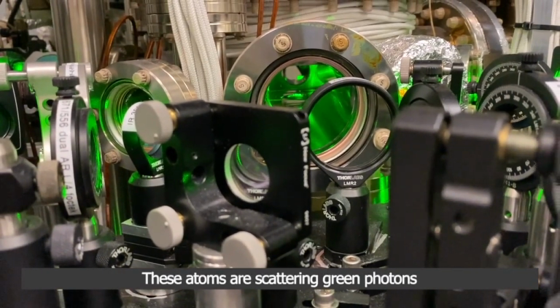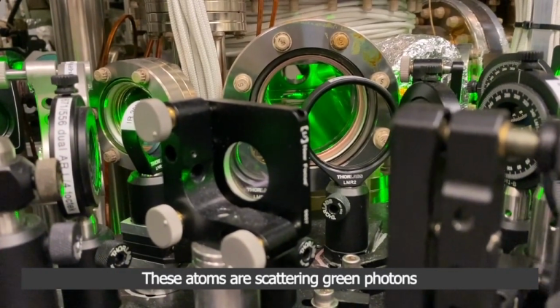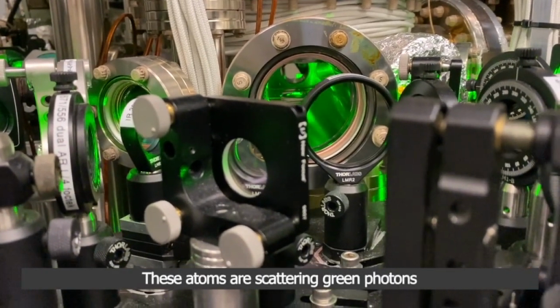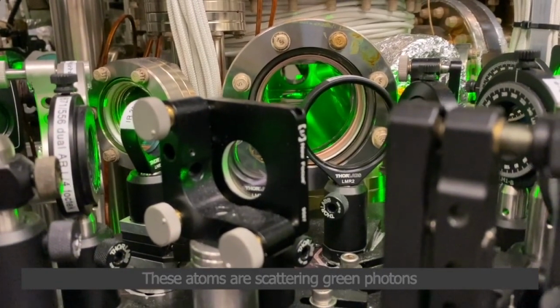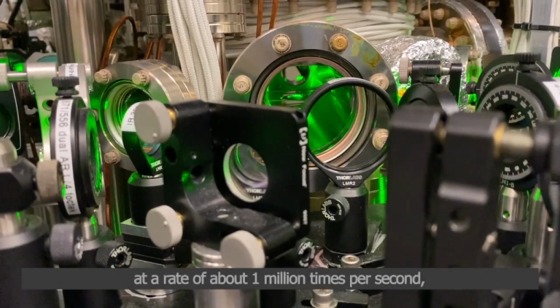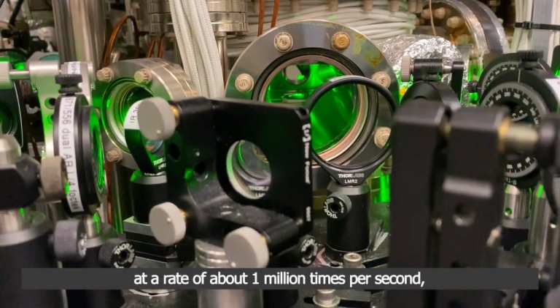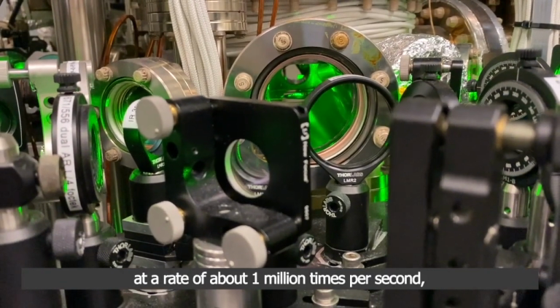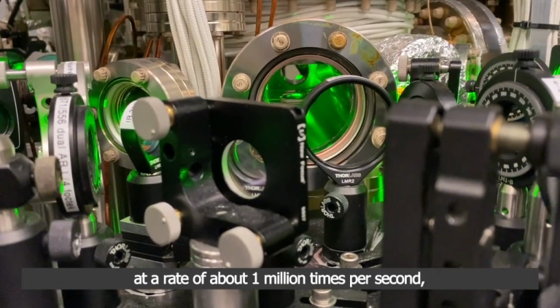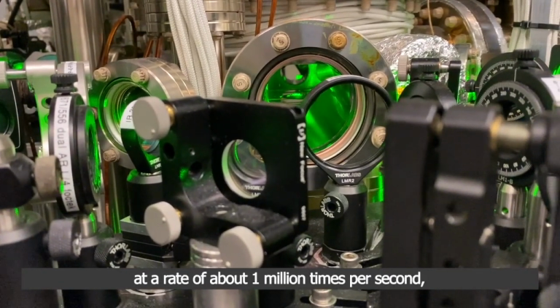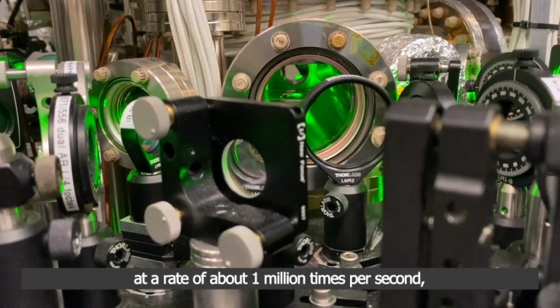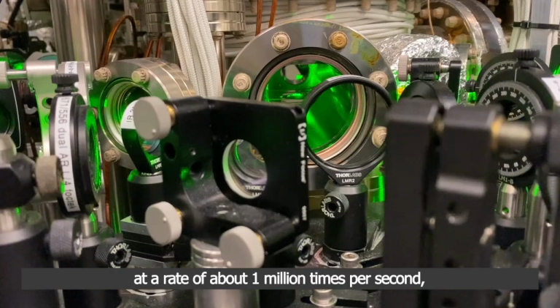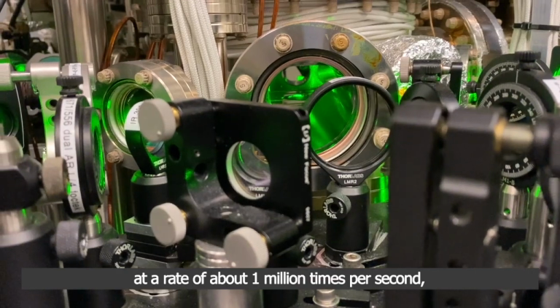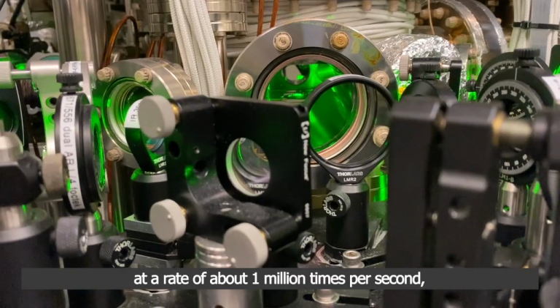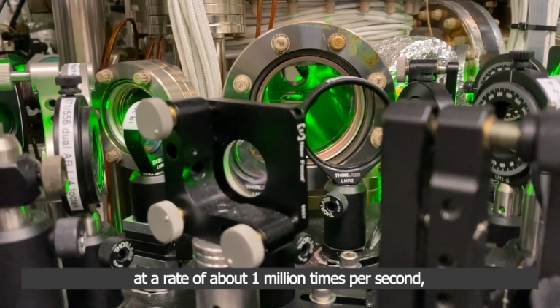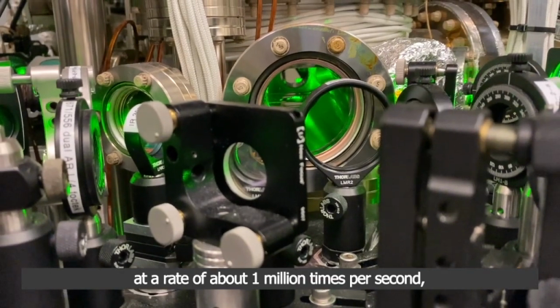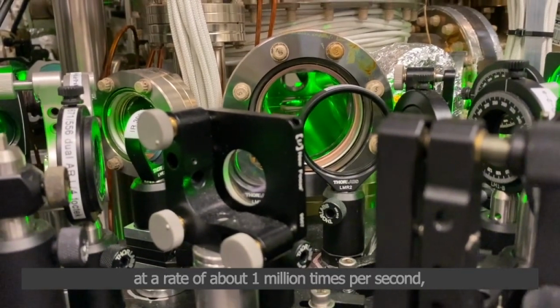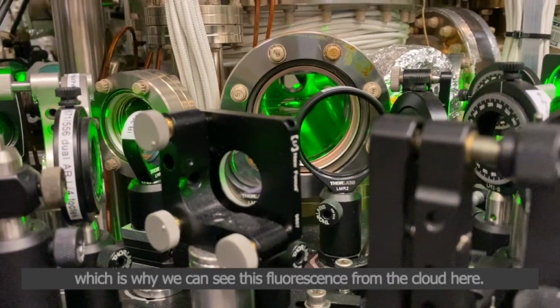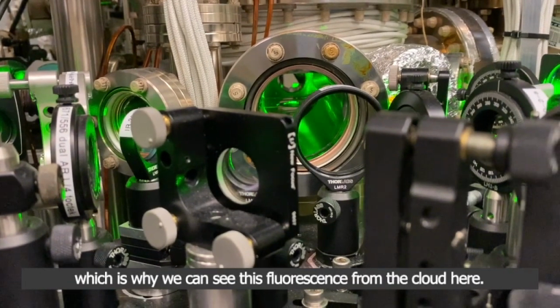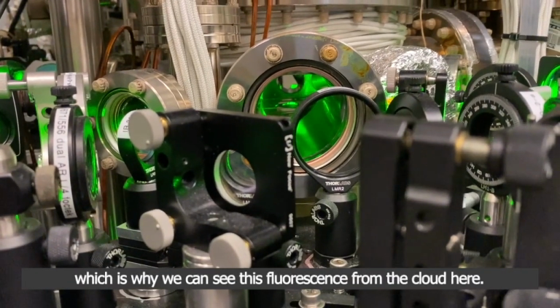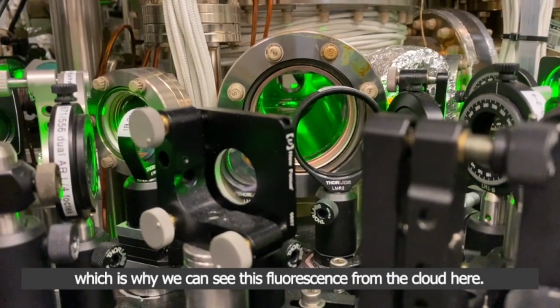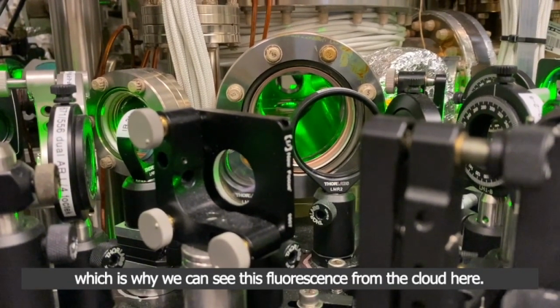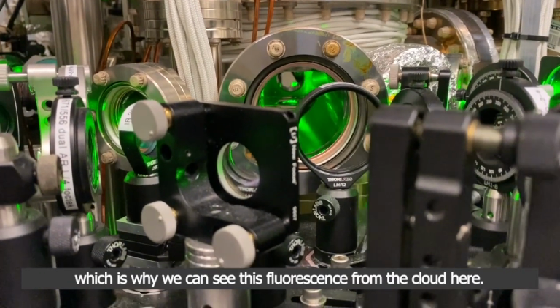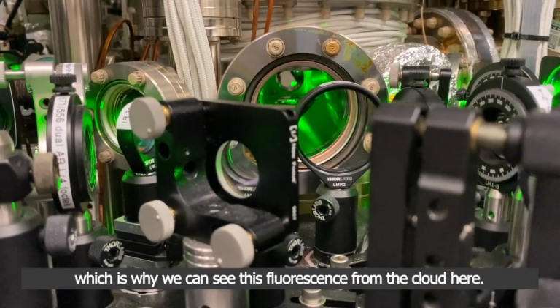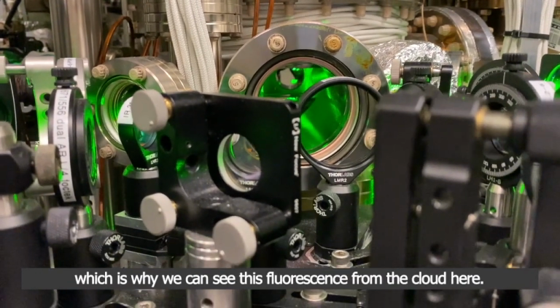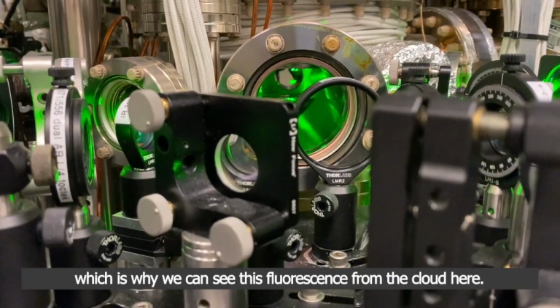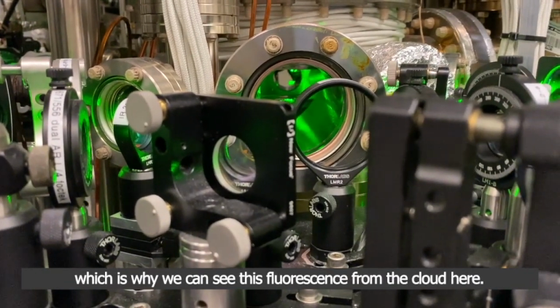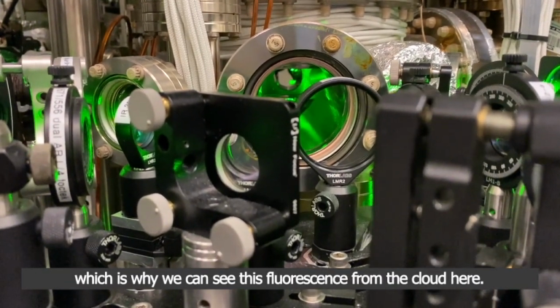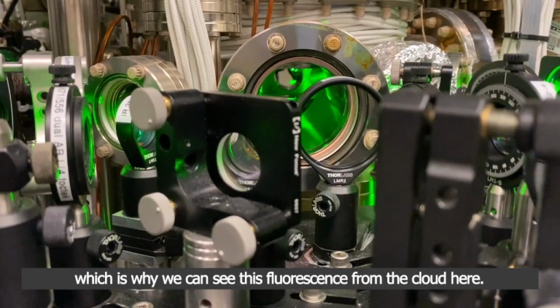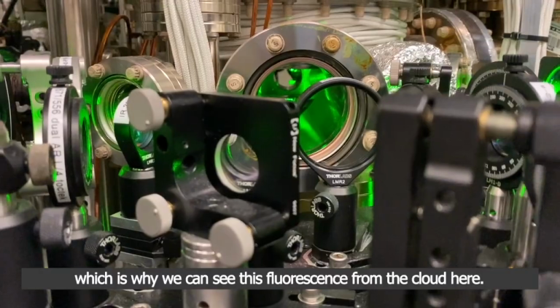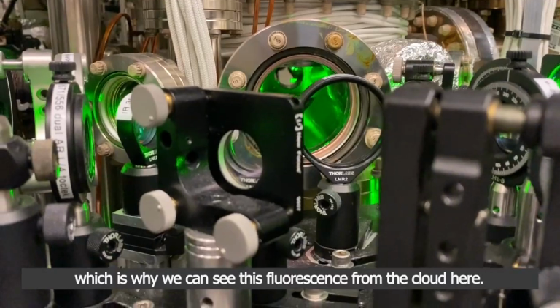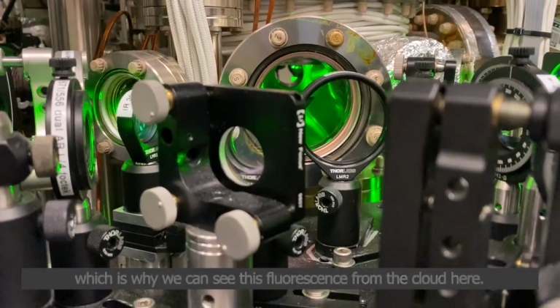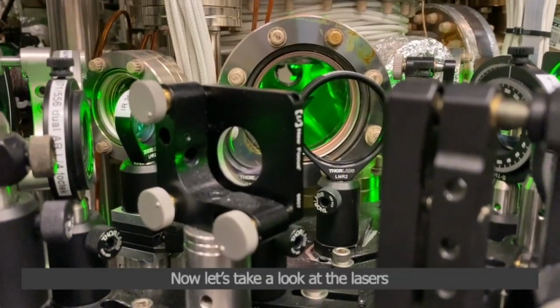These atoms are scattering green photons at a rate of about 1 million times per second, which is why we can see this fluorescence from the cloud here.